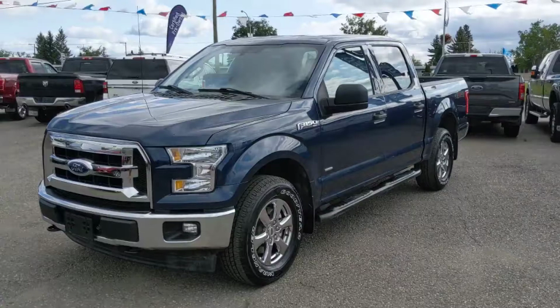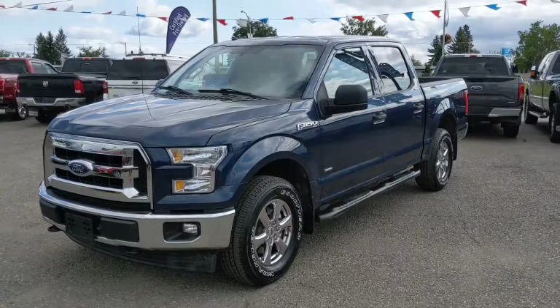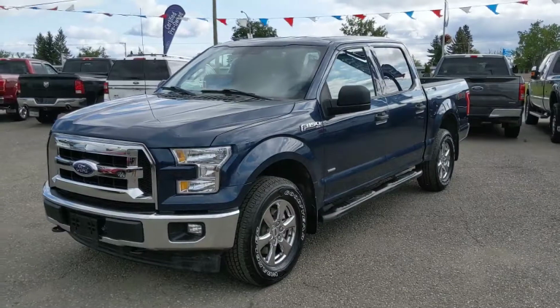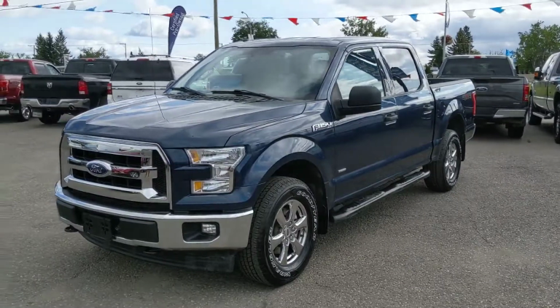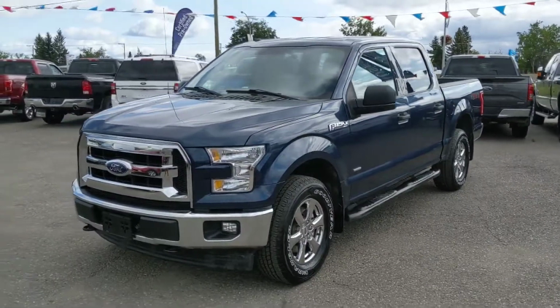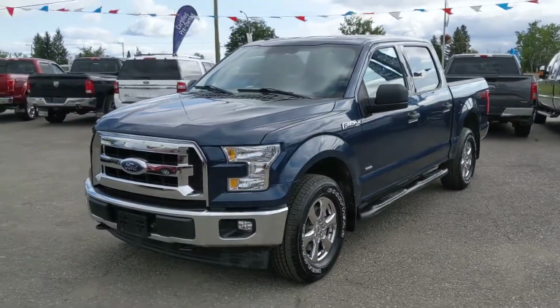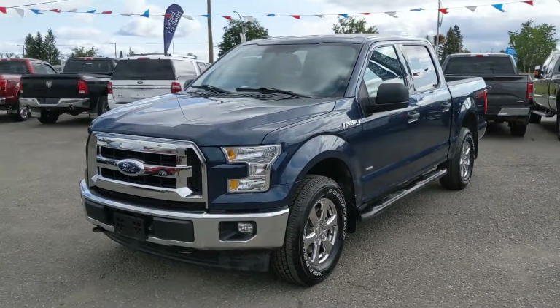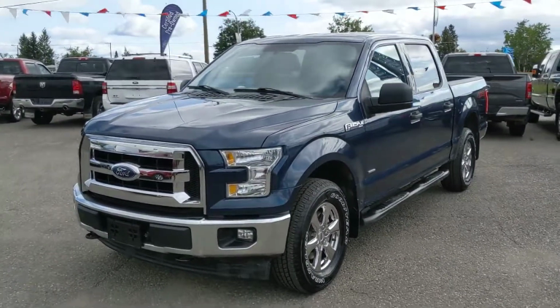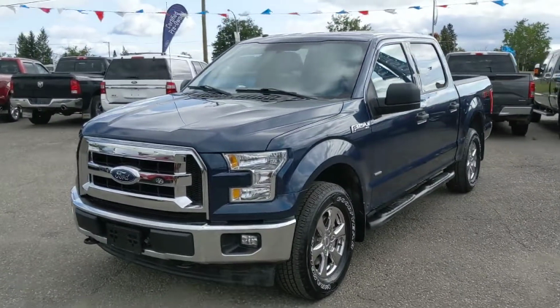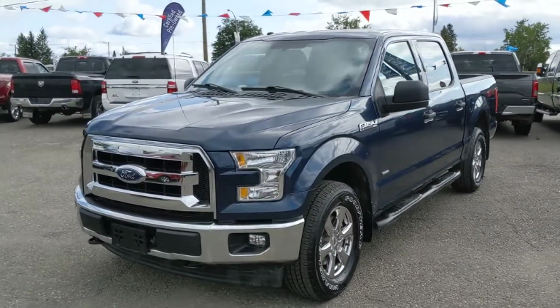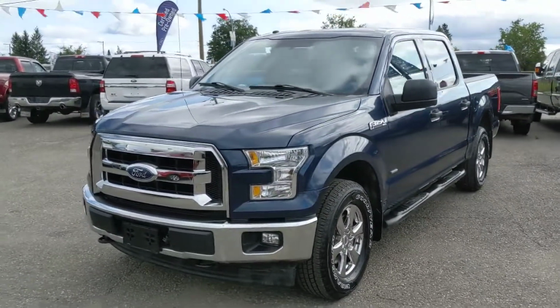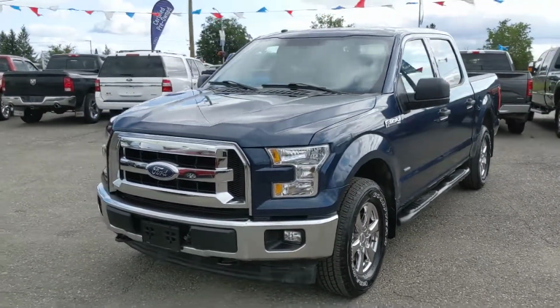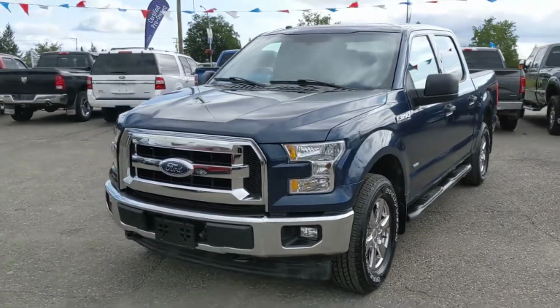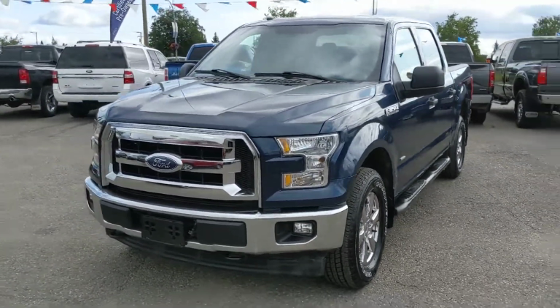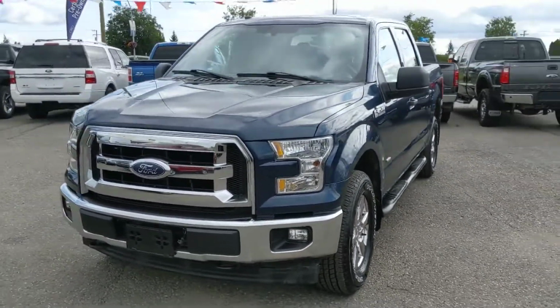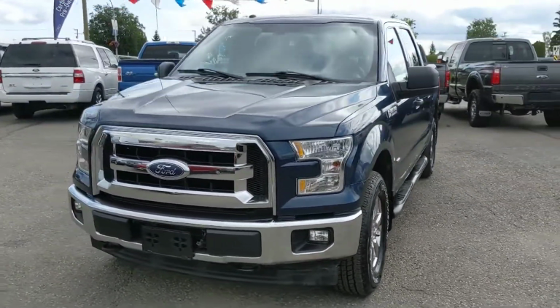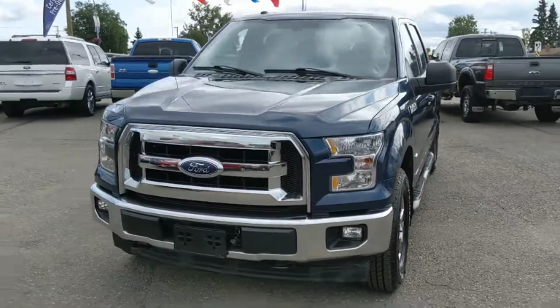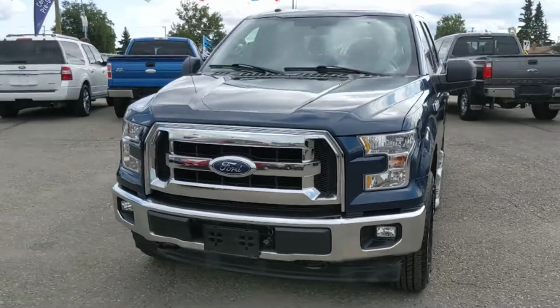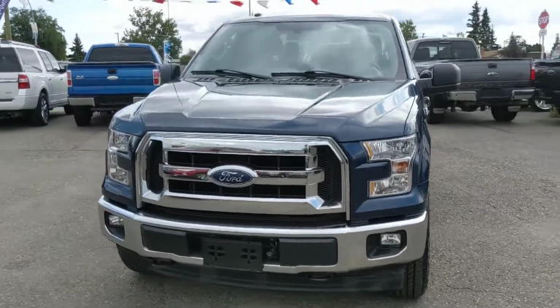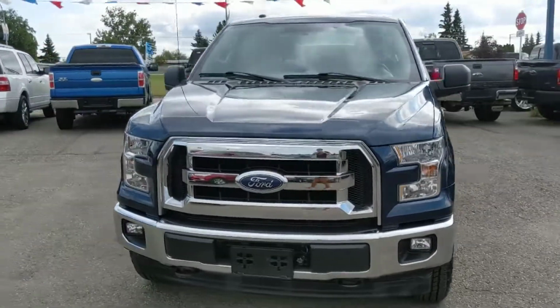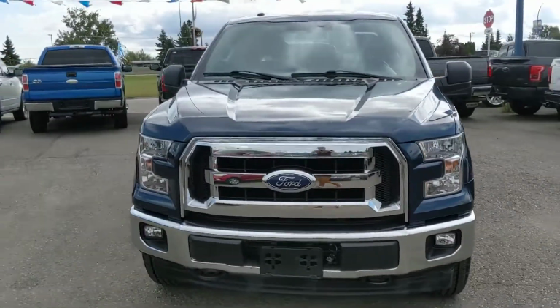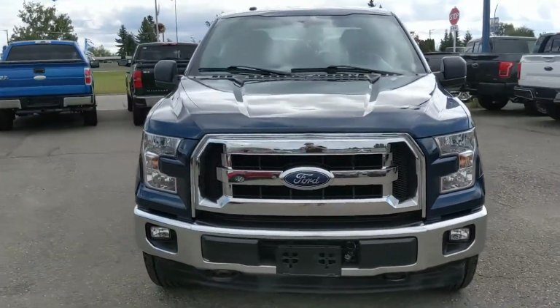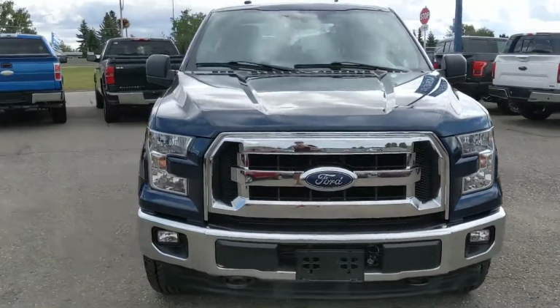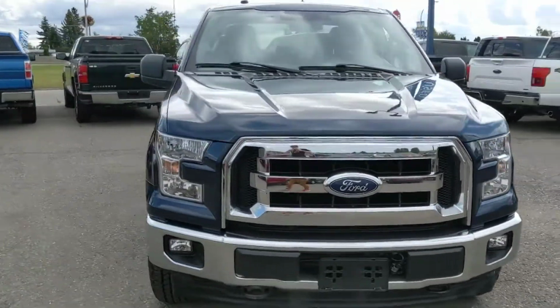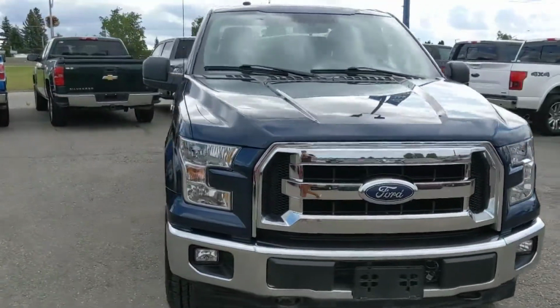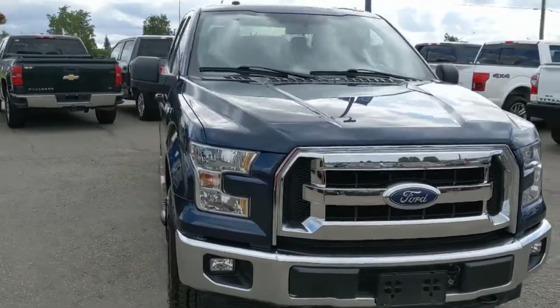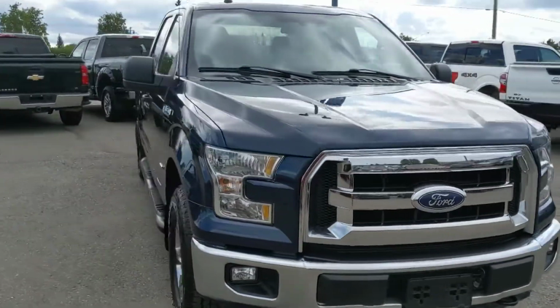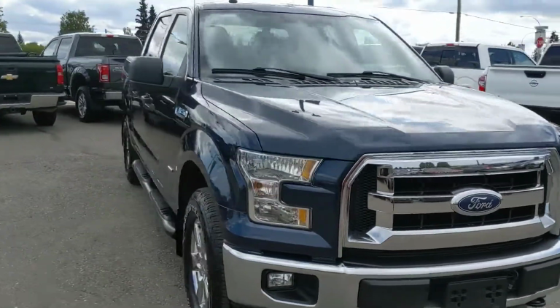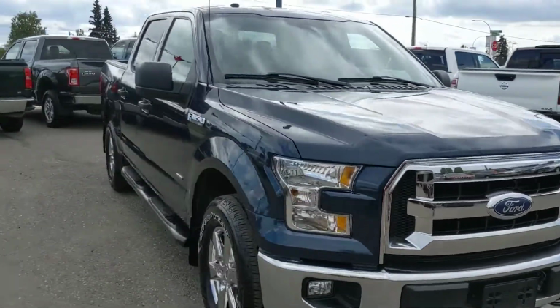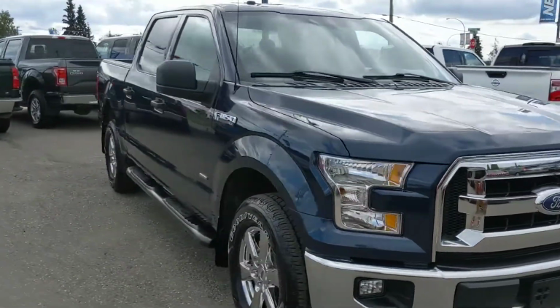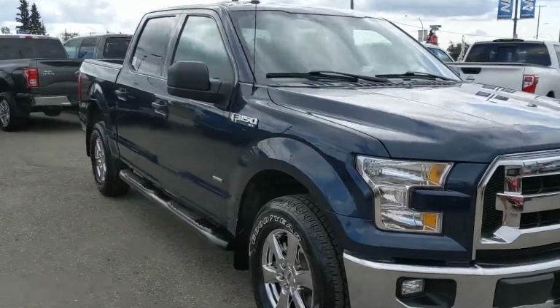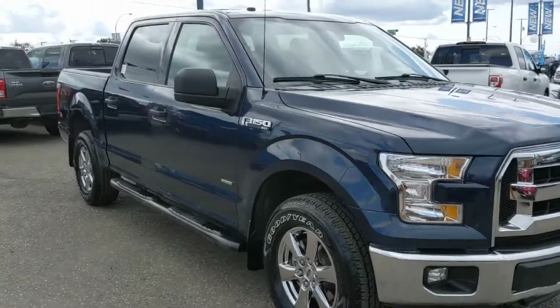Hello, this is Eric at the Prince George Ford Prion Supercenter, and we're taking a look at the 2017 Ford F-150 in an XLT trim, powered by a 3.5L V6 EcoBoost engine.